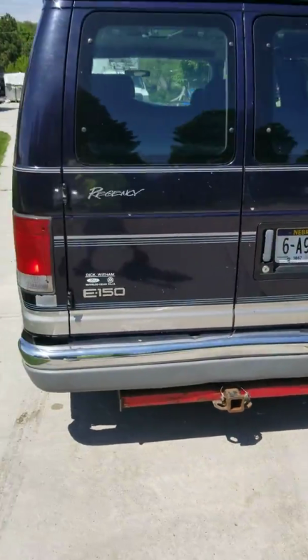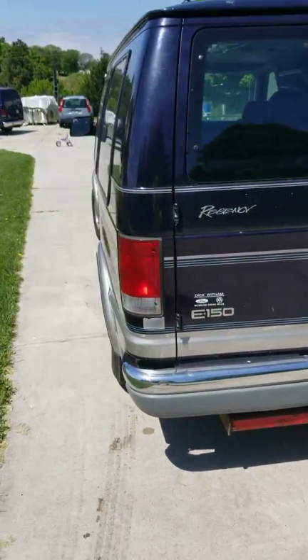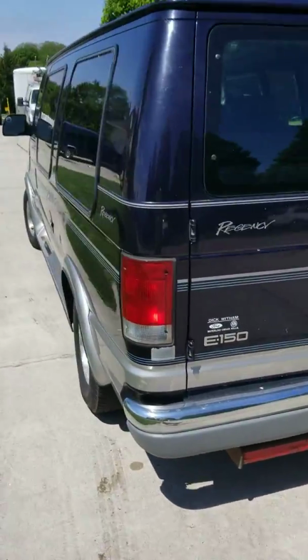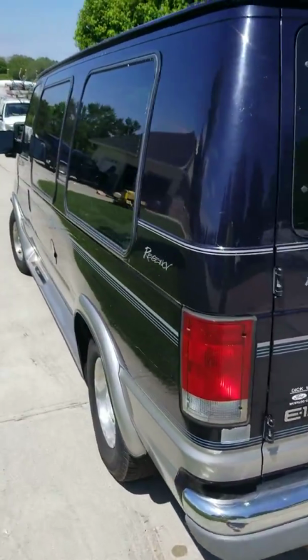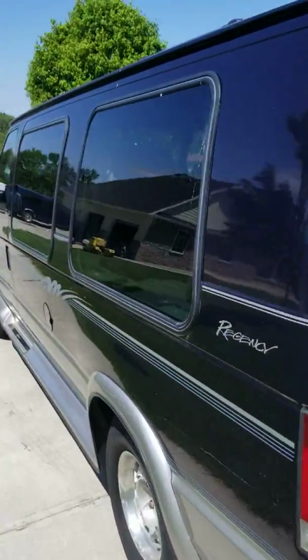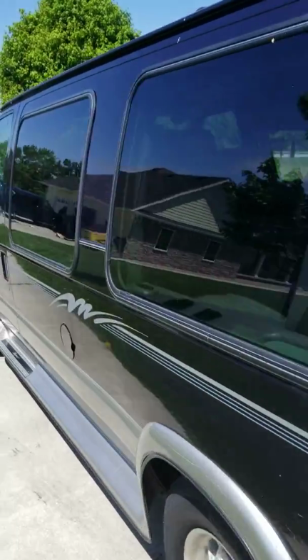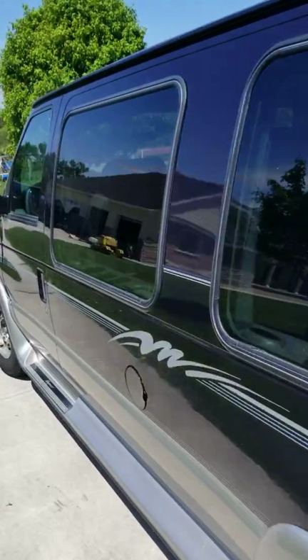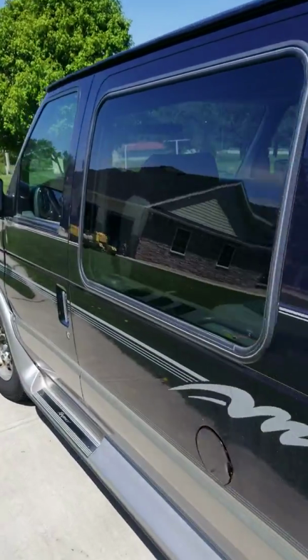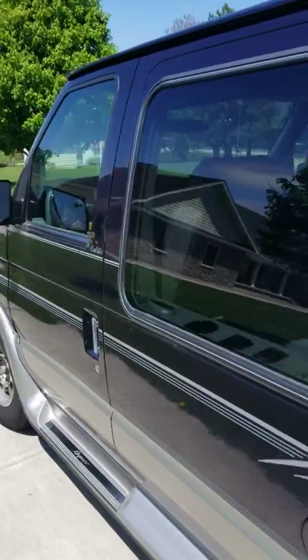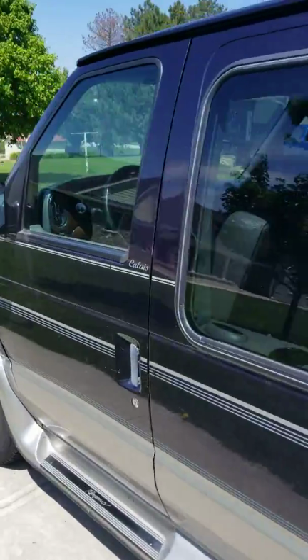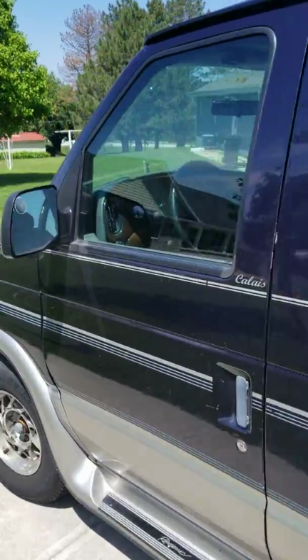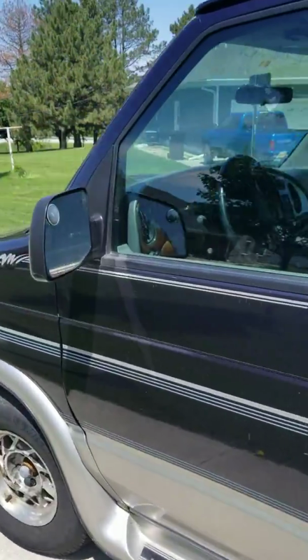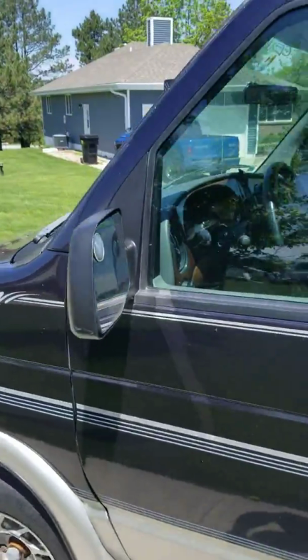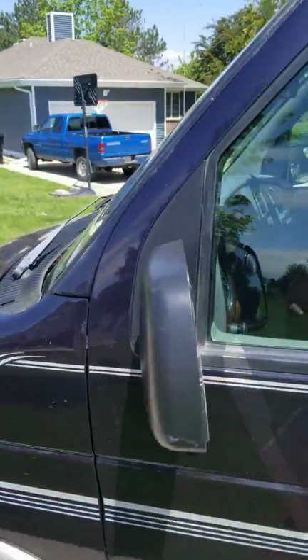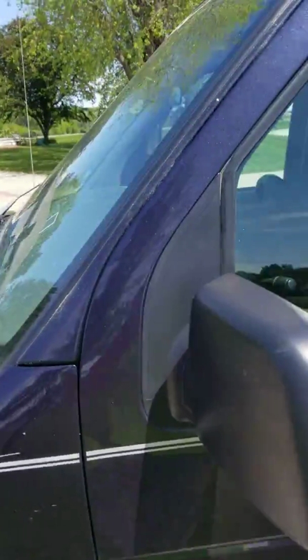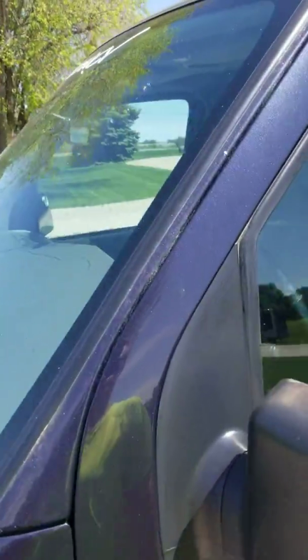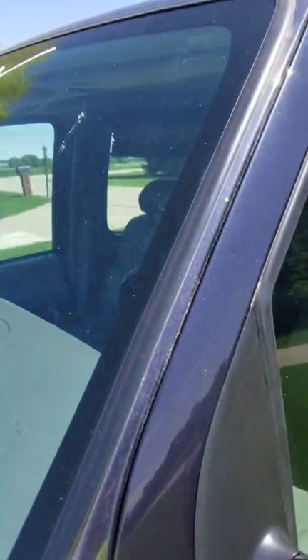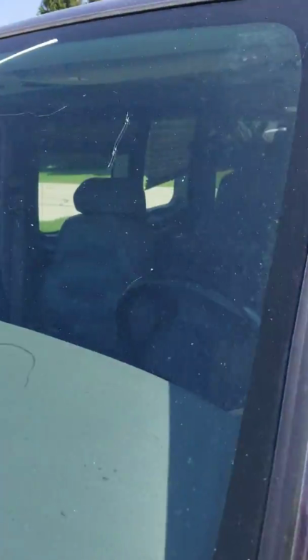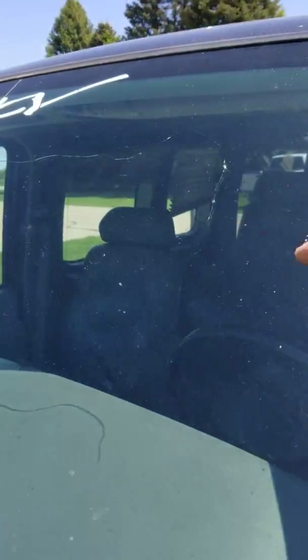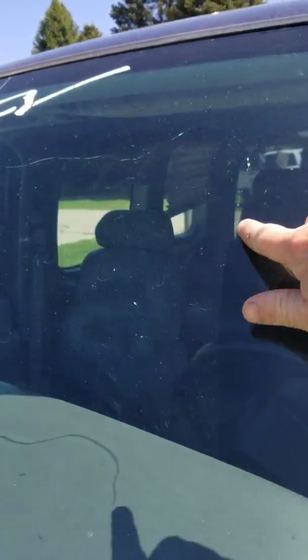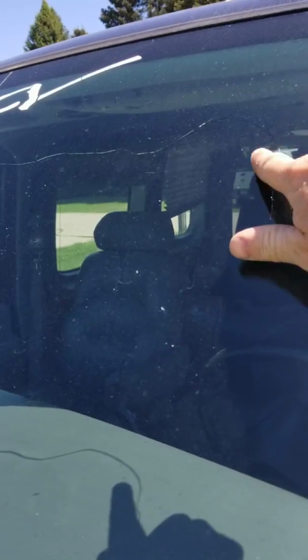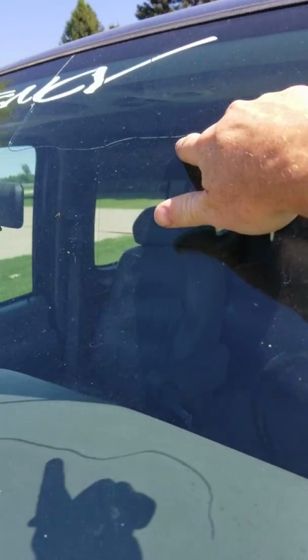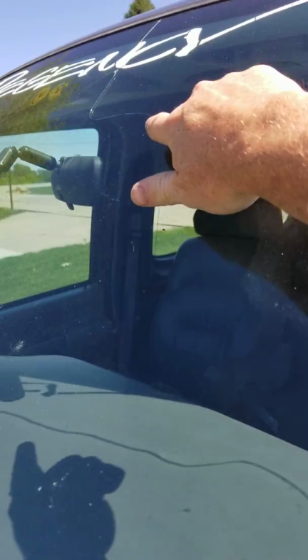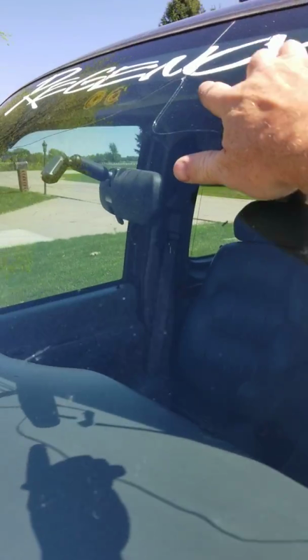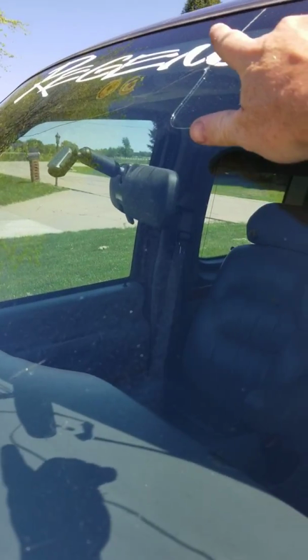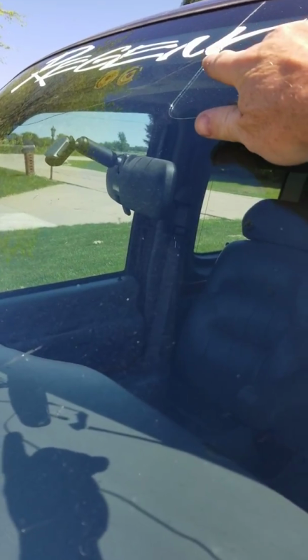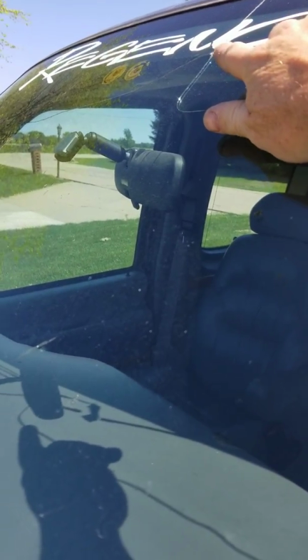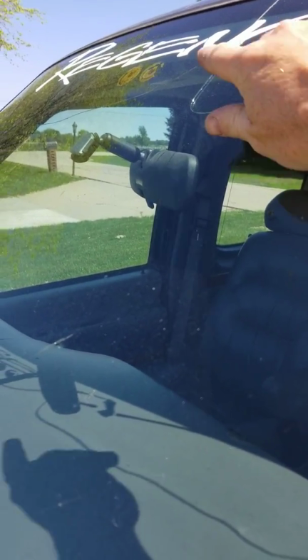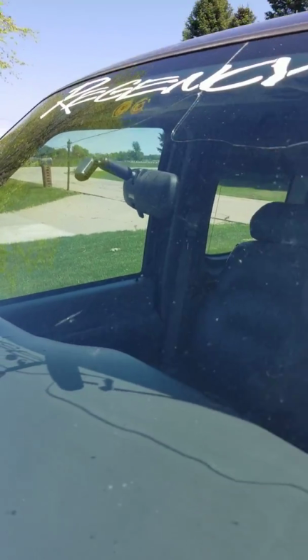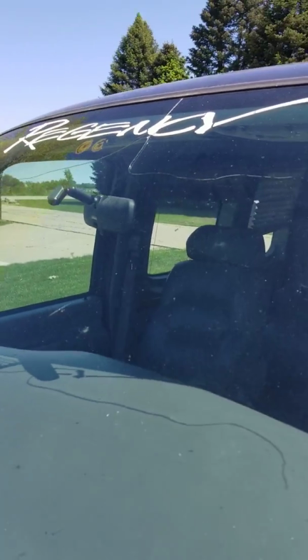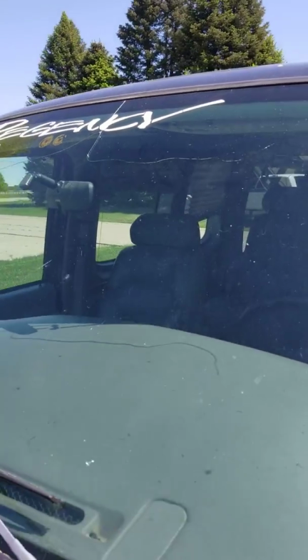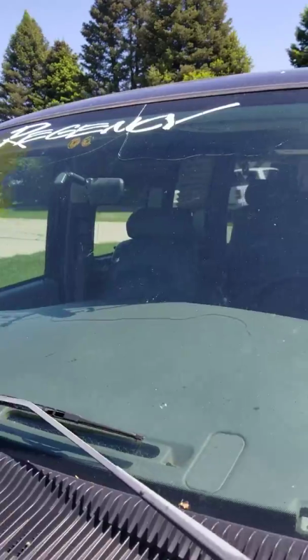The windshield does have a crack across the top. I think you can see it here — it starts clear up top here by the Regency.